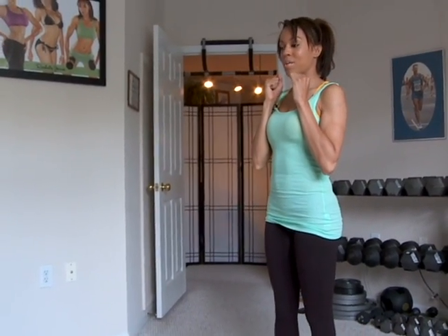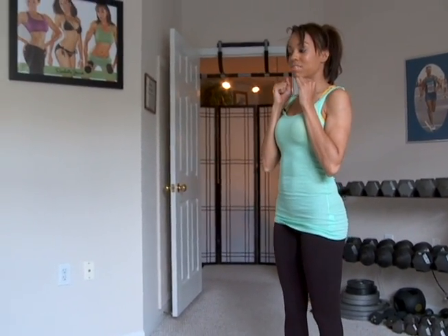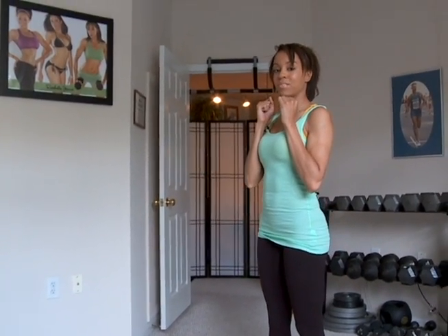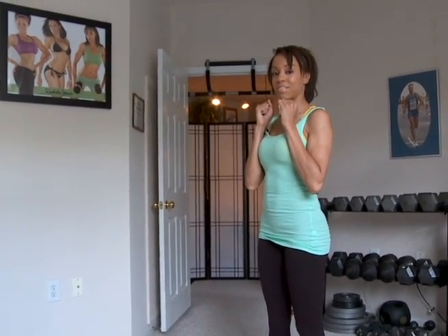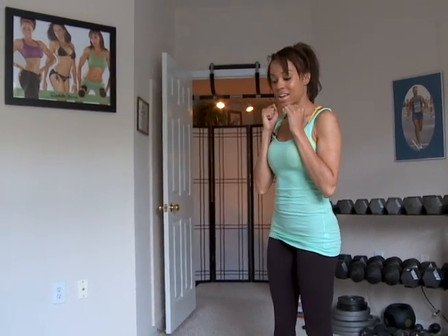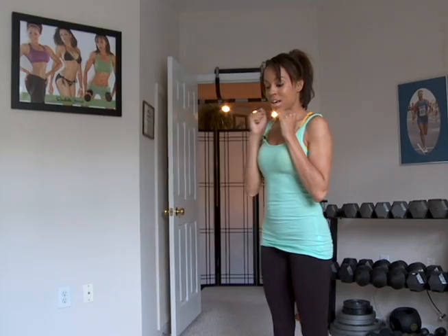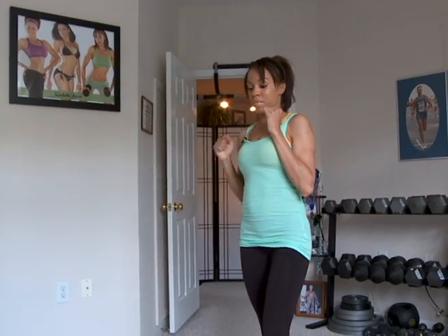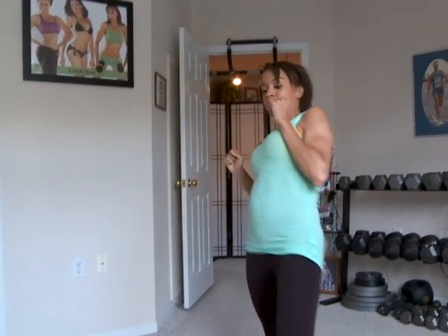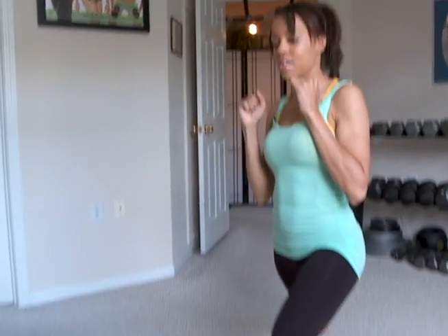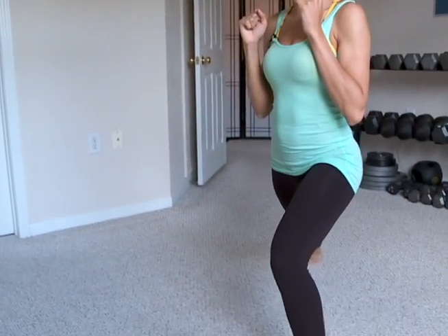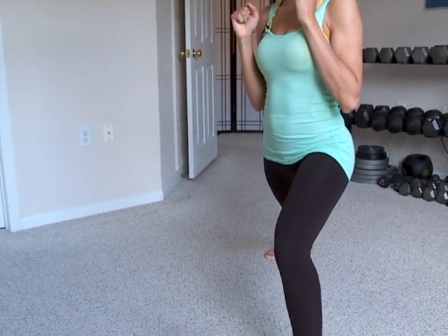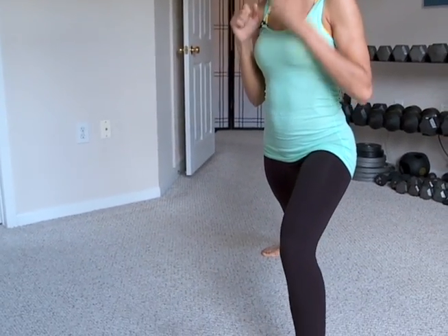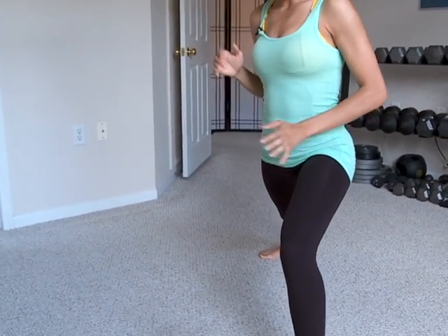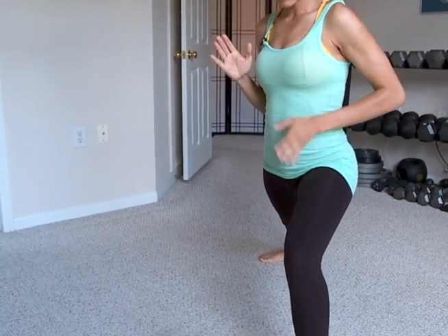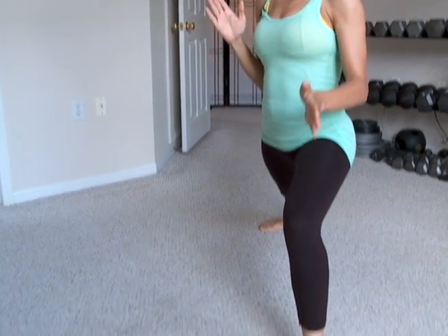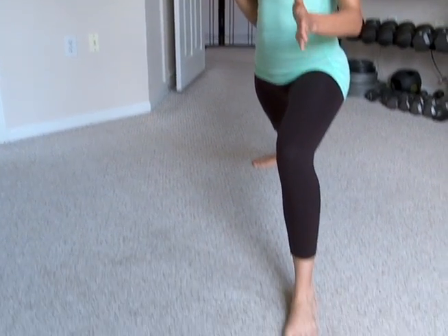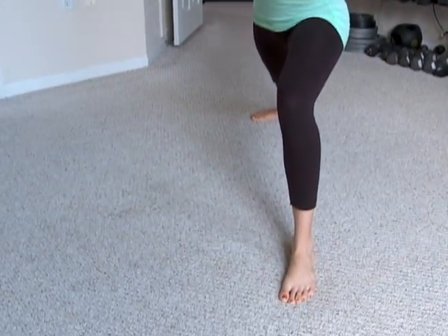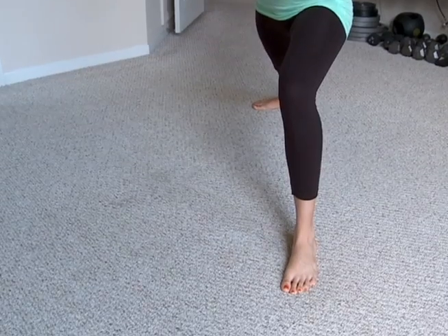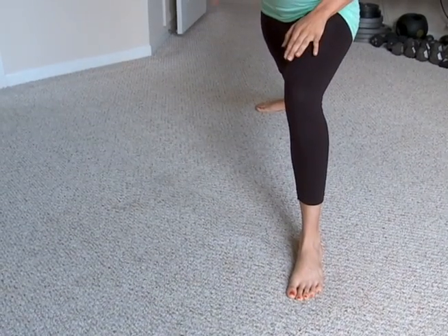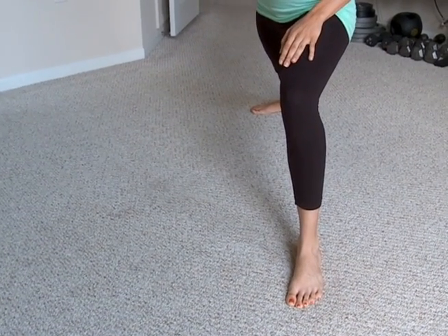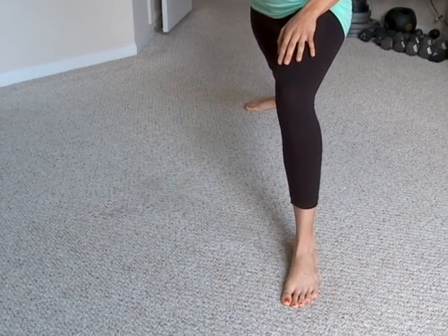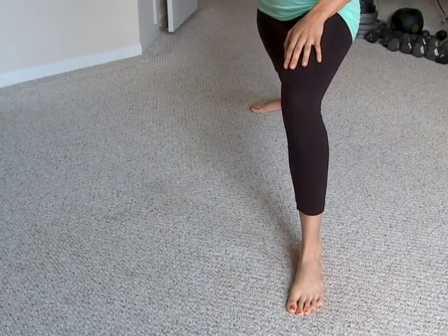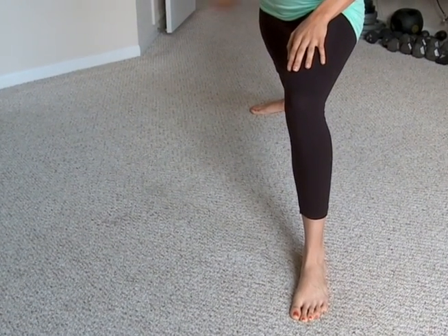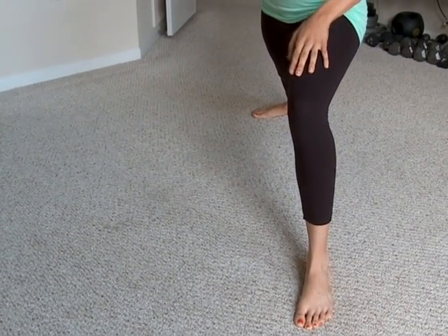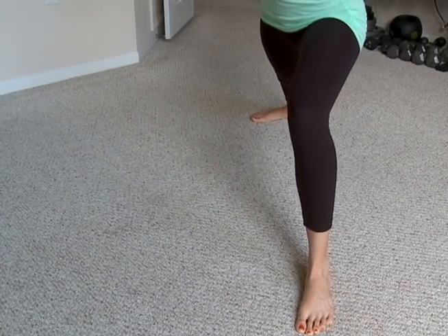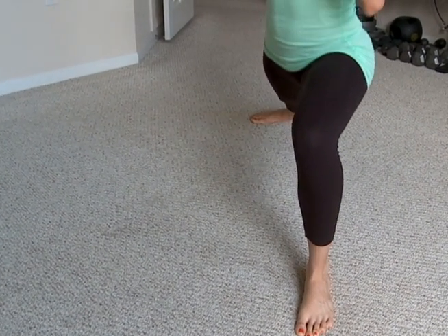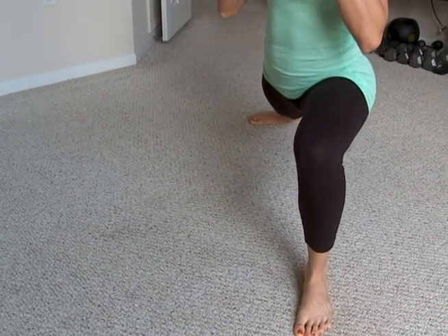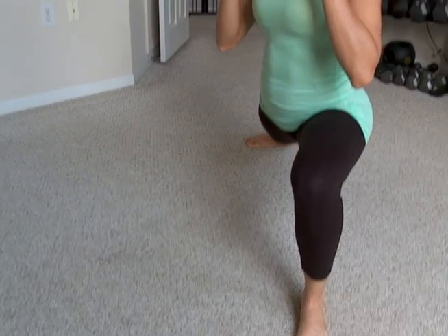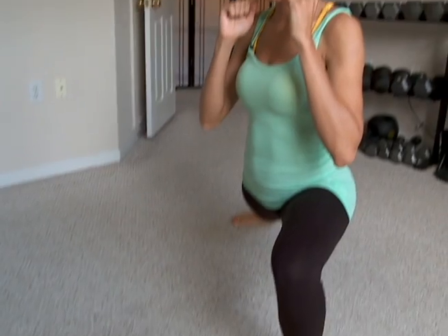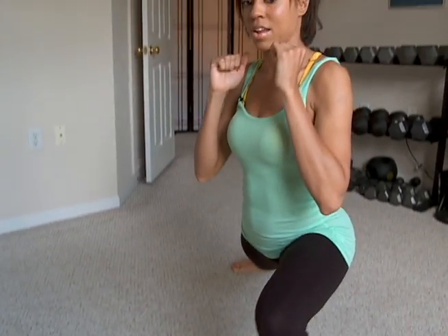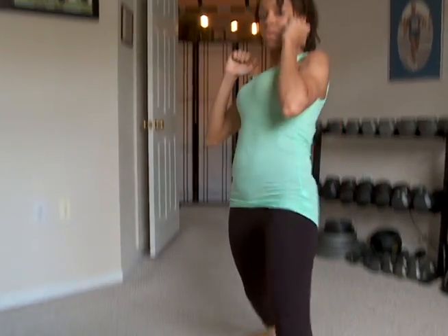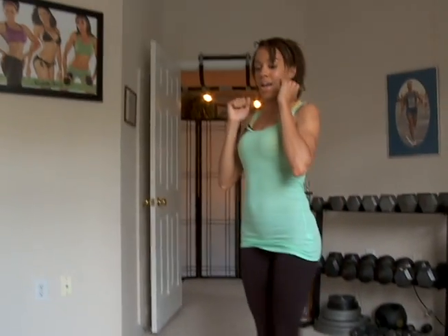So I'm going to step out to the left. Step out to the left. Come down. See my foot? 45 degree angle. My other foot is facing forward. Come down and explode back up.